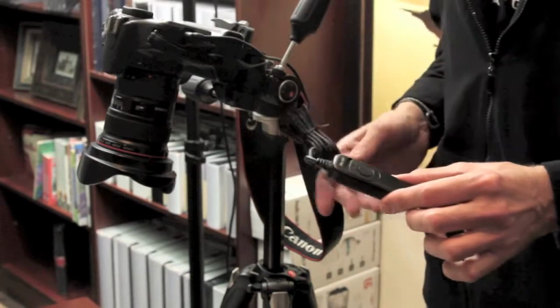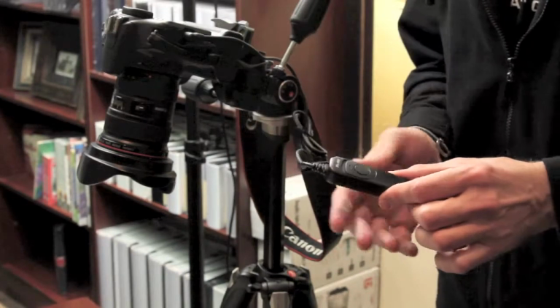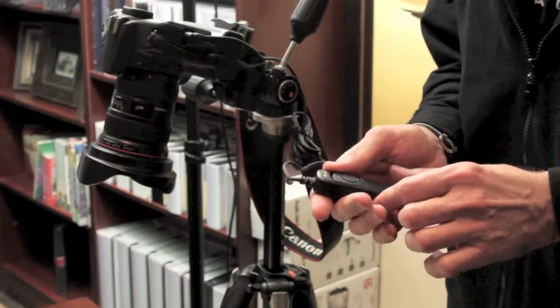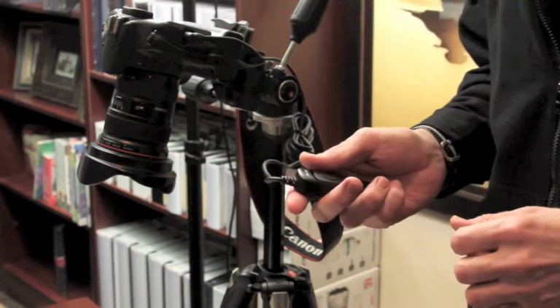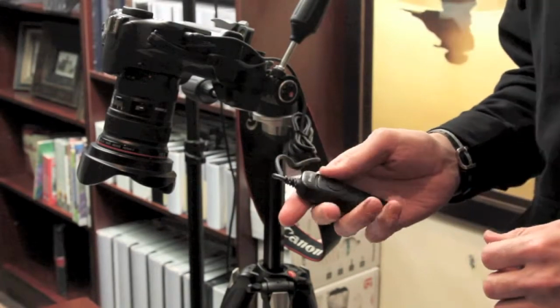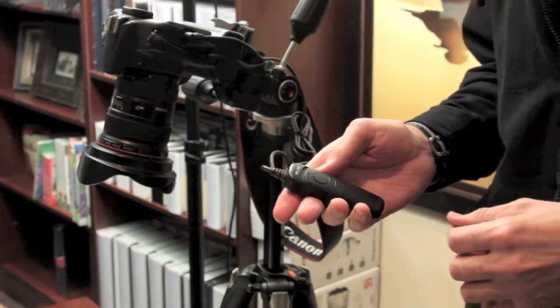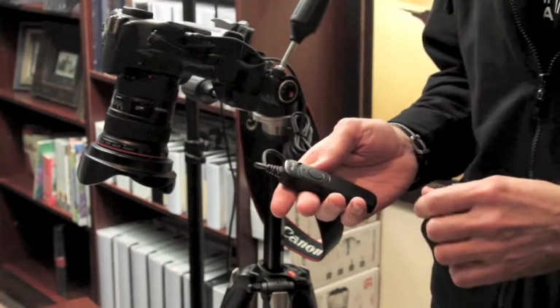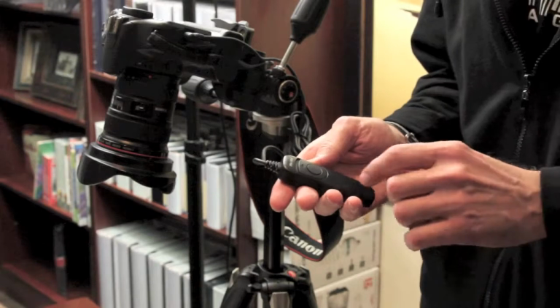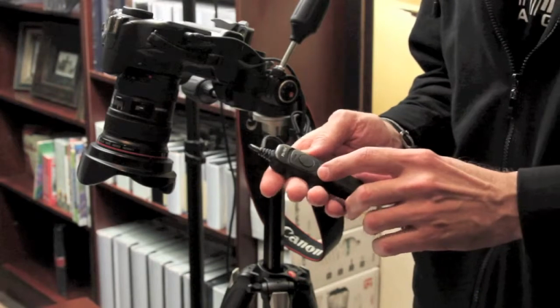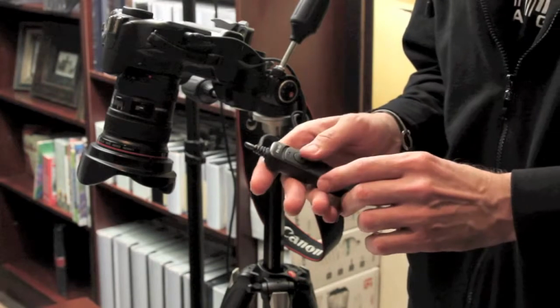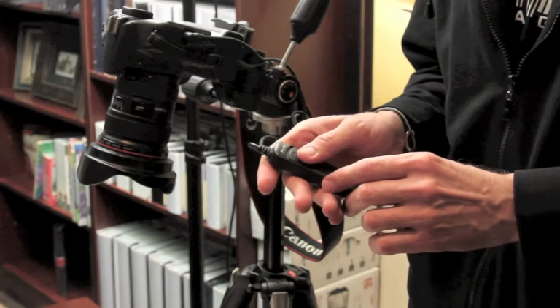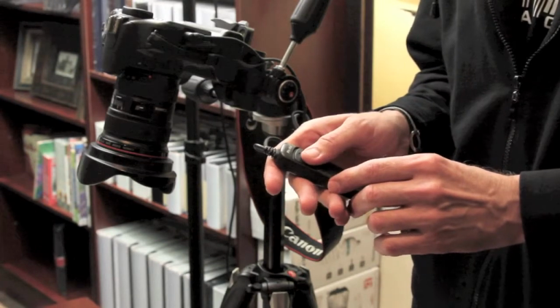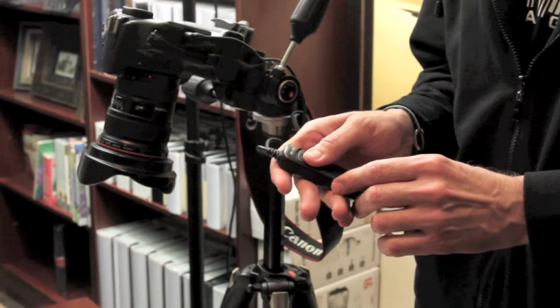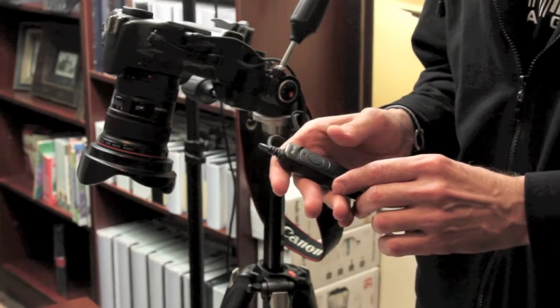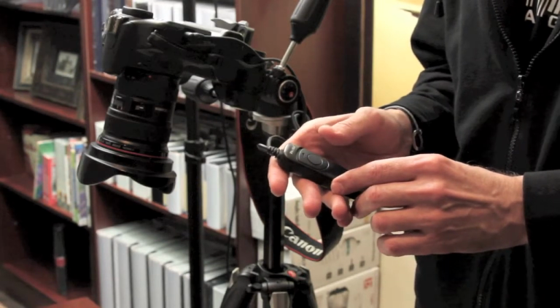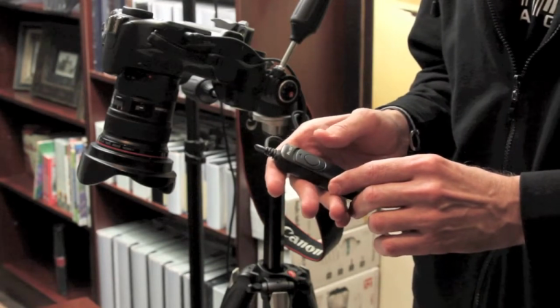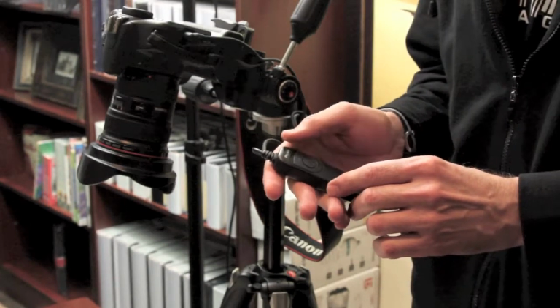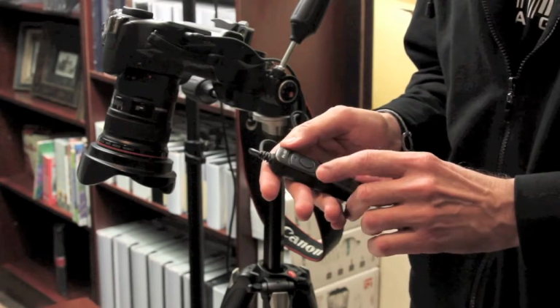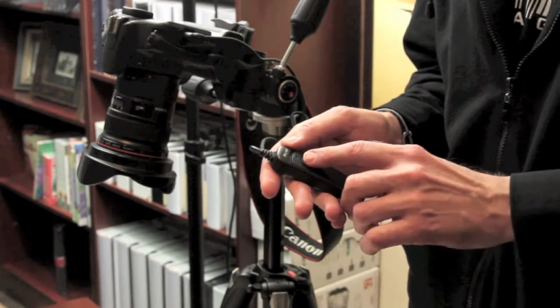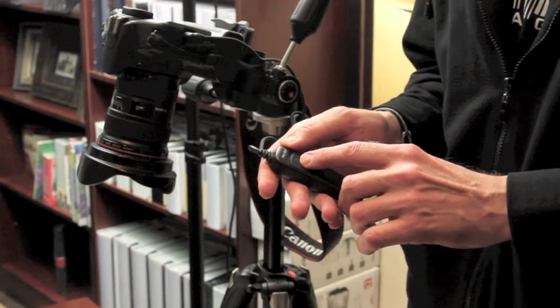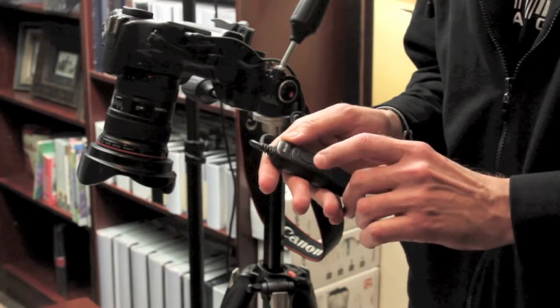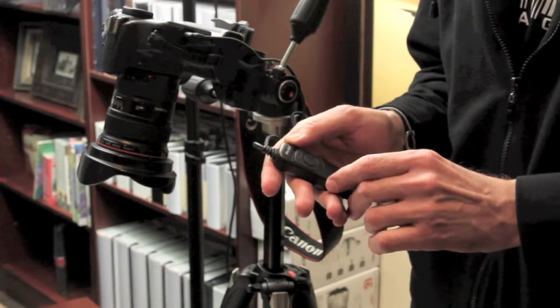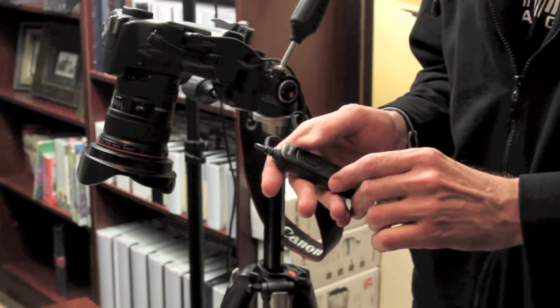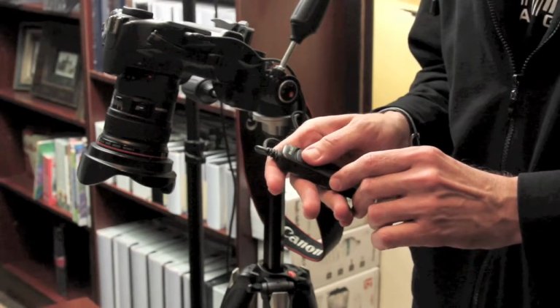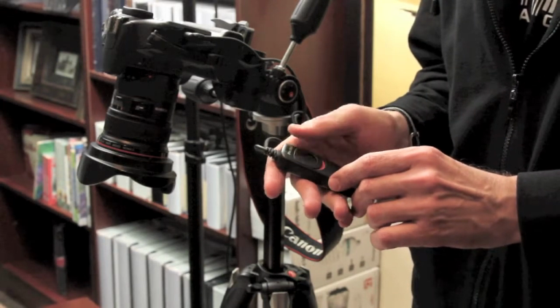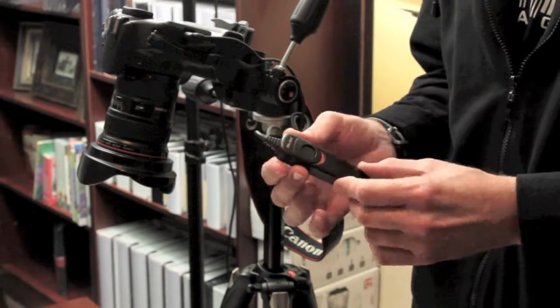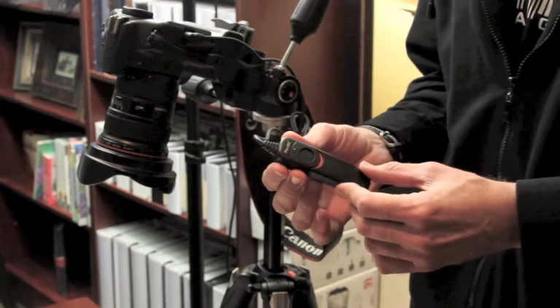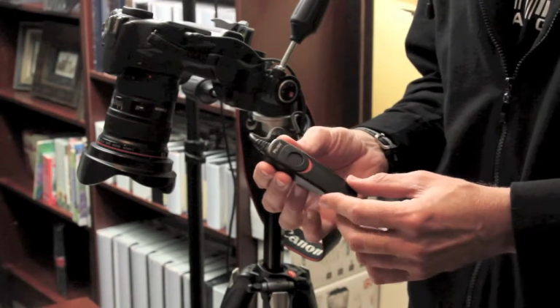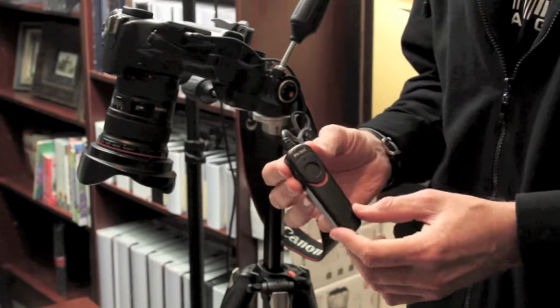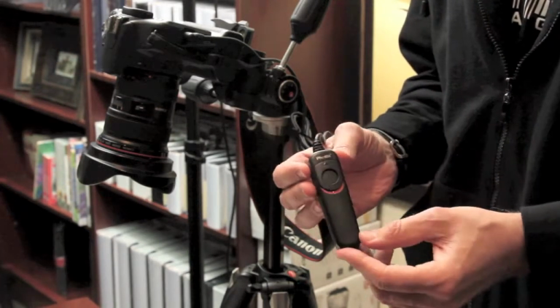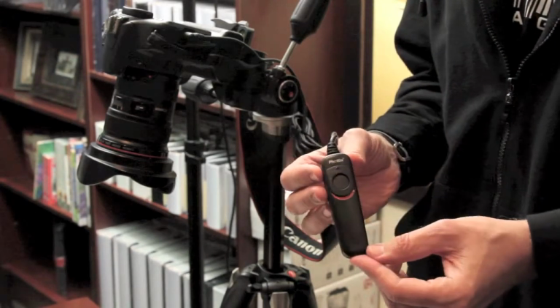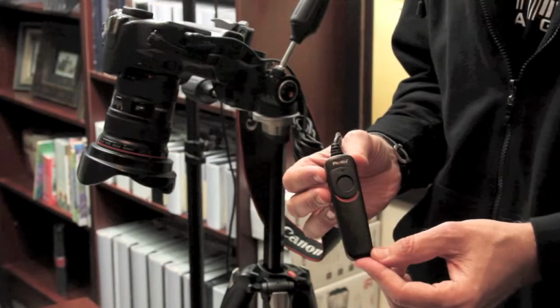The remote control has a single button for single trigger release. A simple press will fire the shutter. The other option is for longer time exposures or bulb setting, which locks the shutter open.